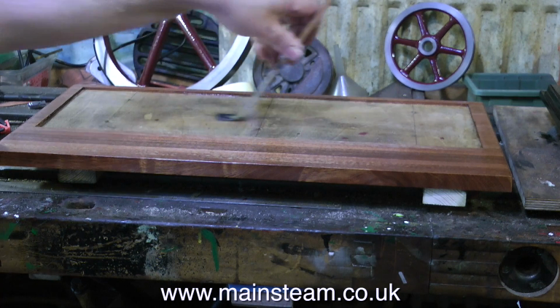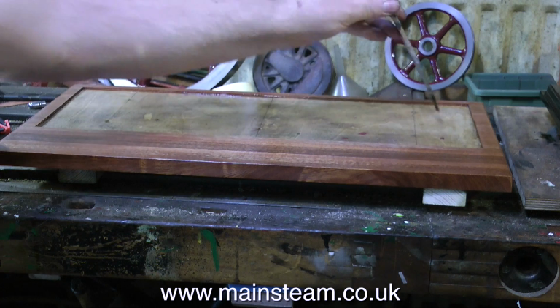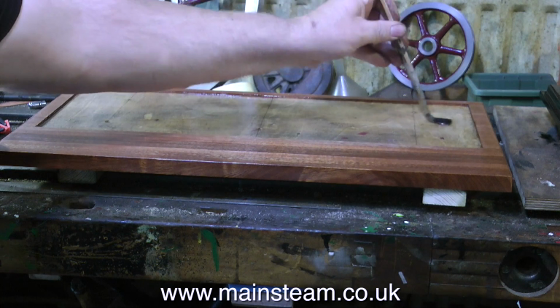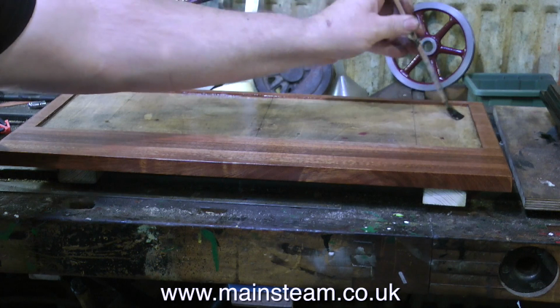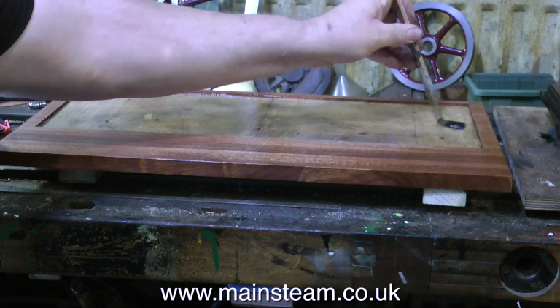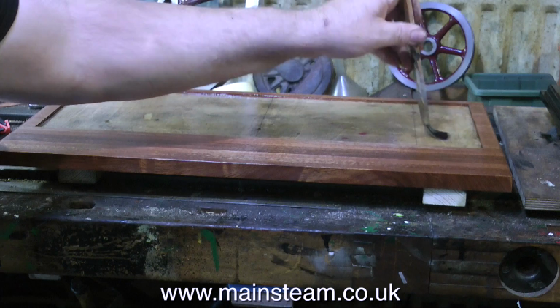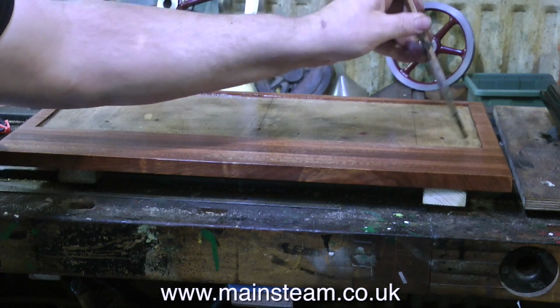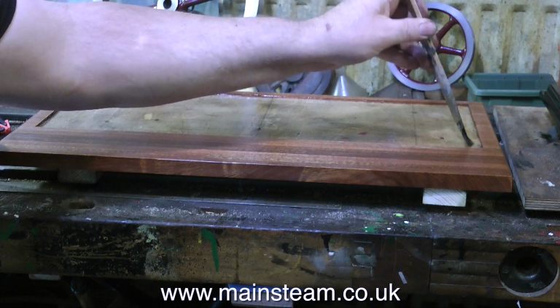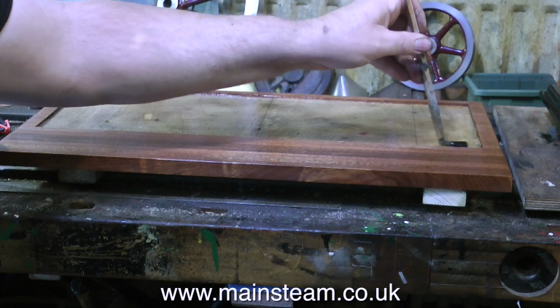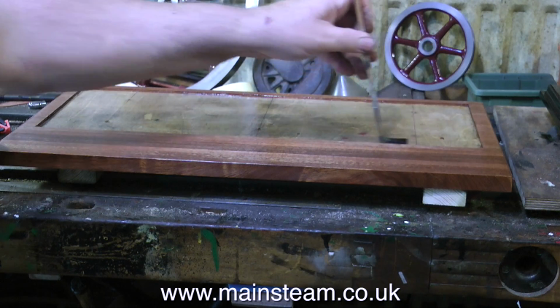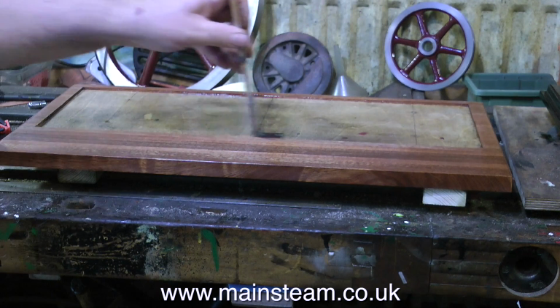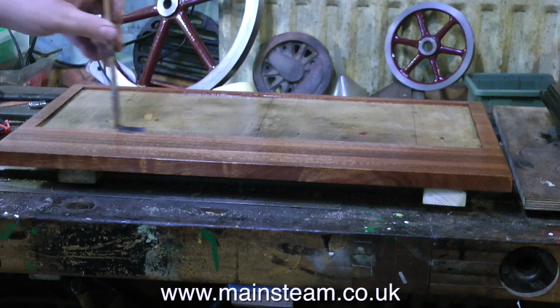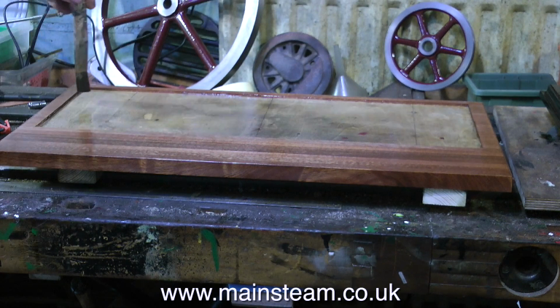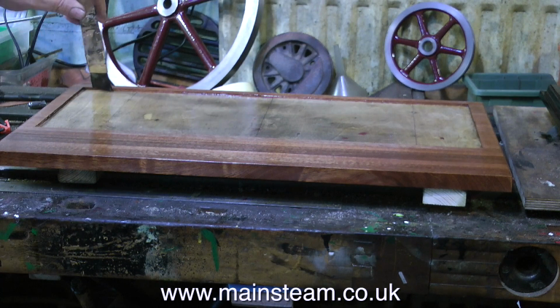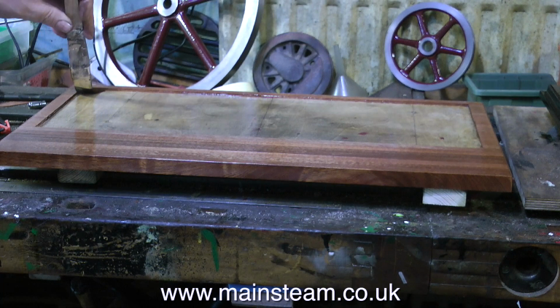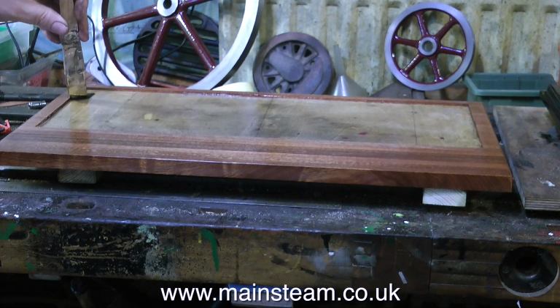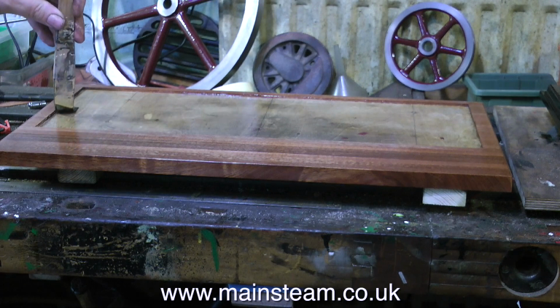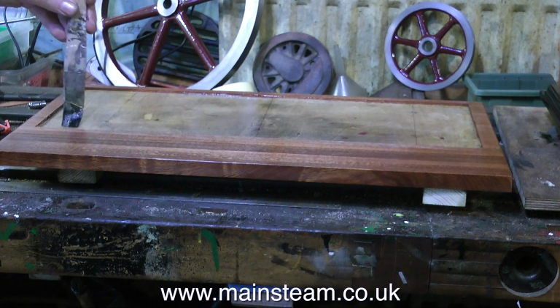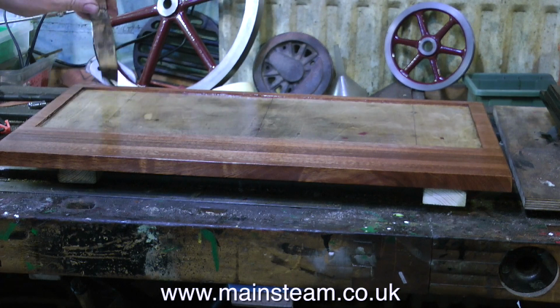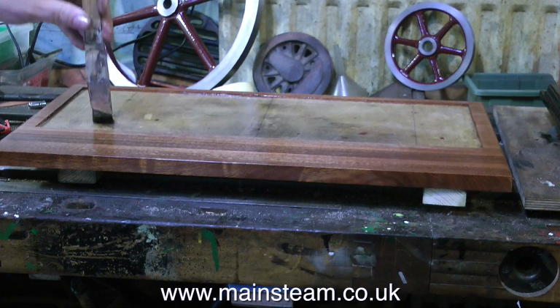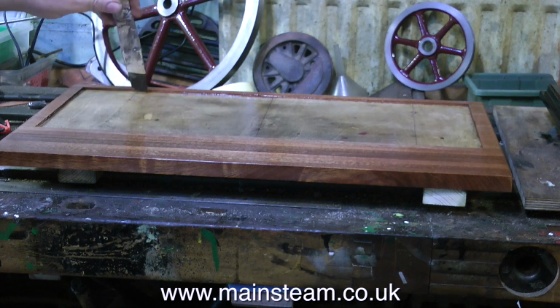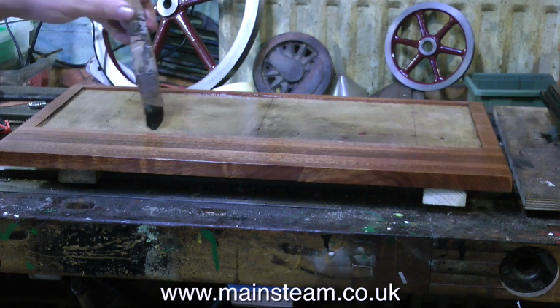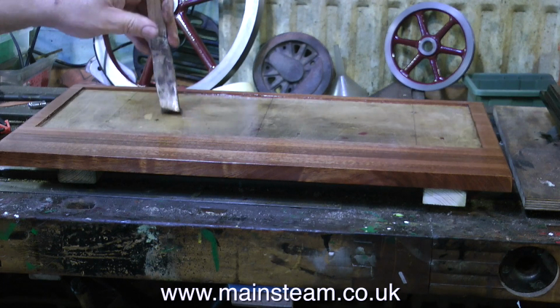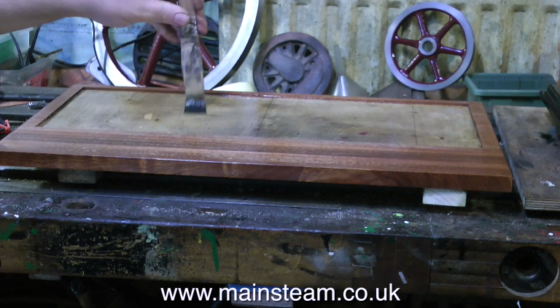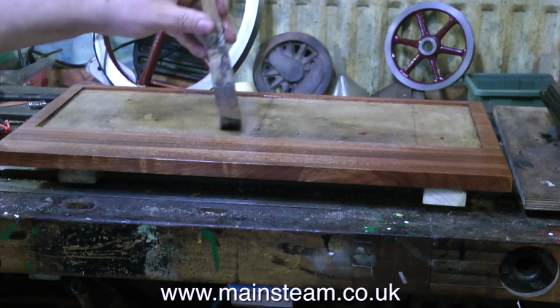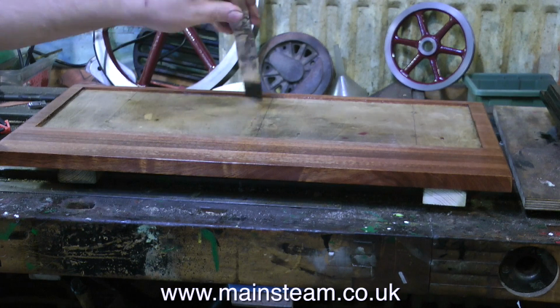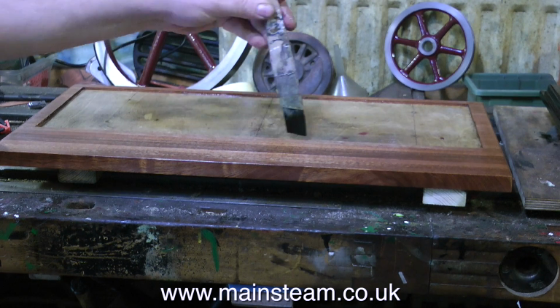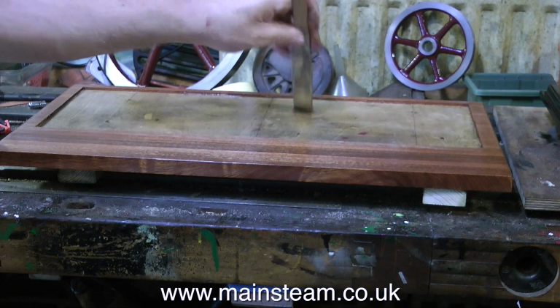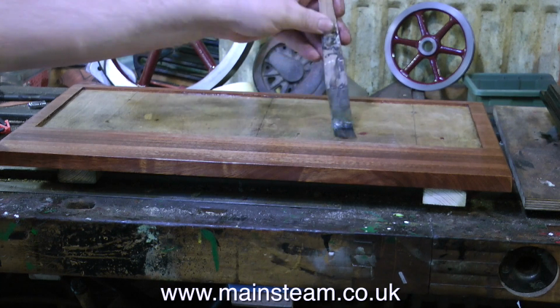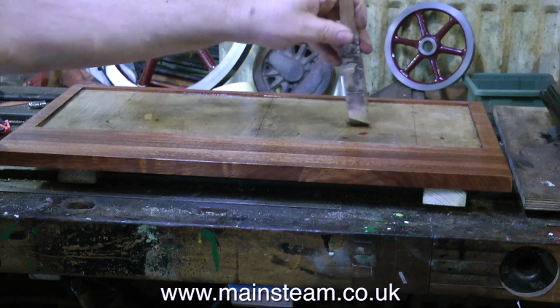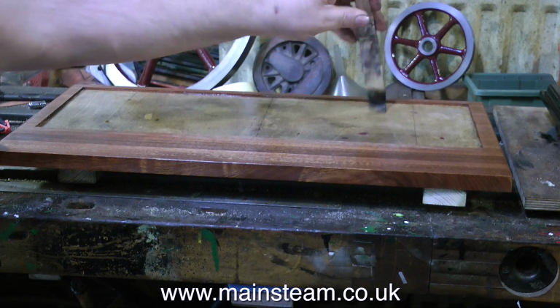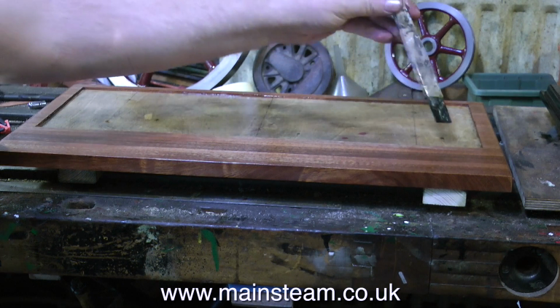What I'm doing here is varnishing the baseboard and varnishing the main part — the middle bit where the plinth sits. The reason for doing this is to just waterproof it in case any water ever runs down the side of the engine.